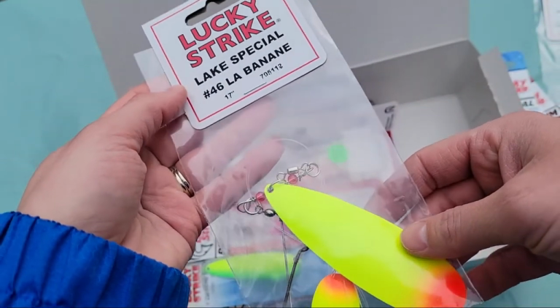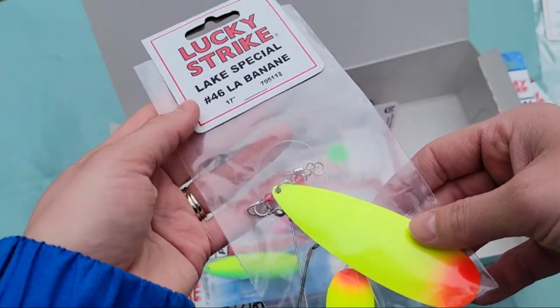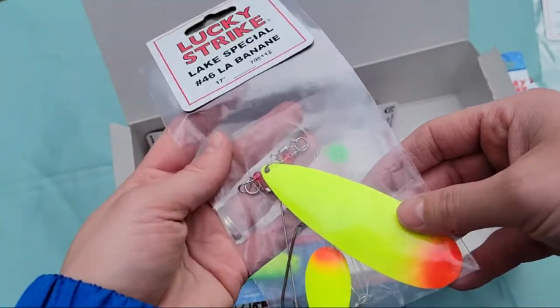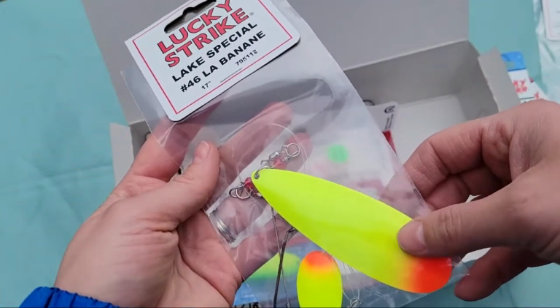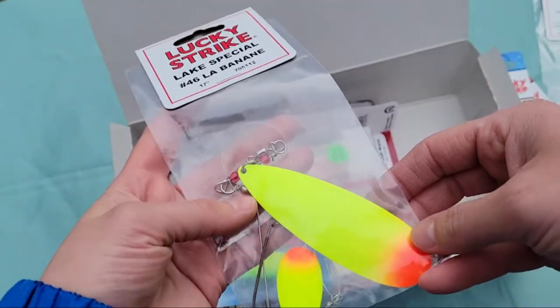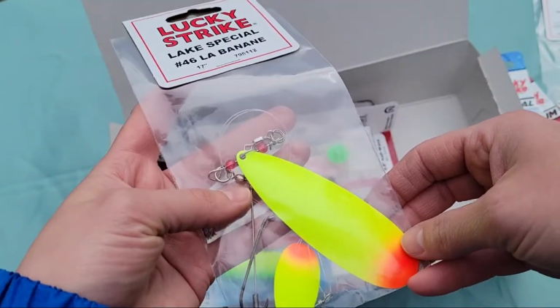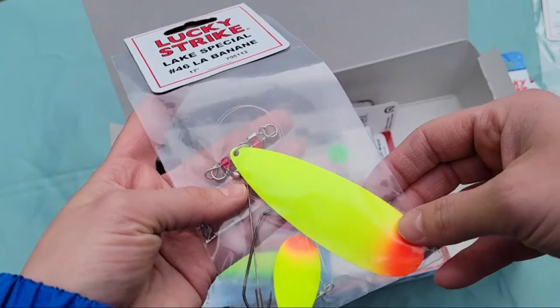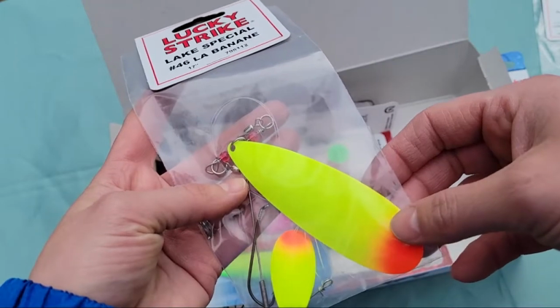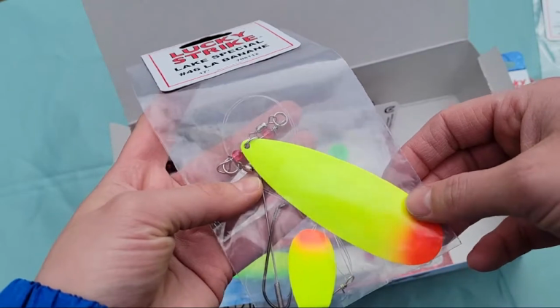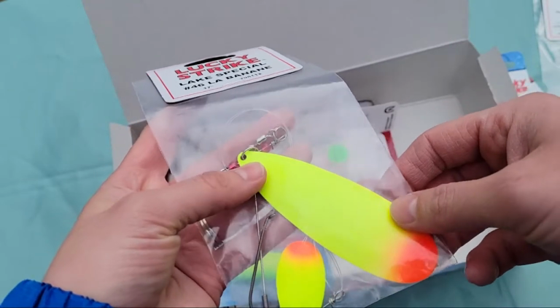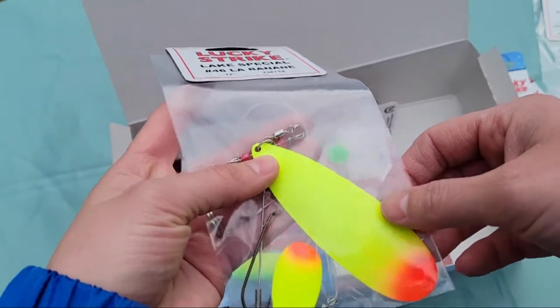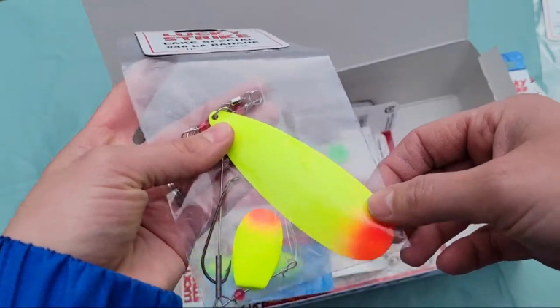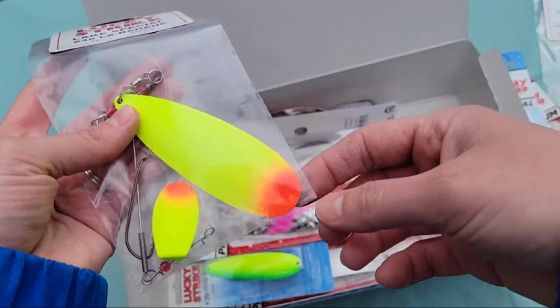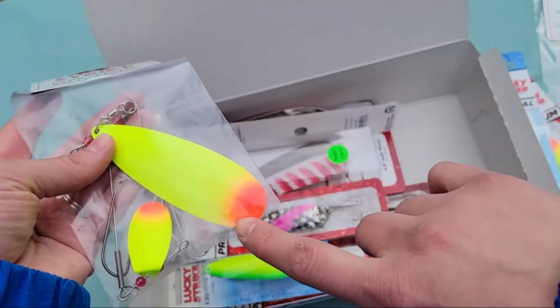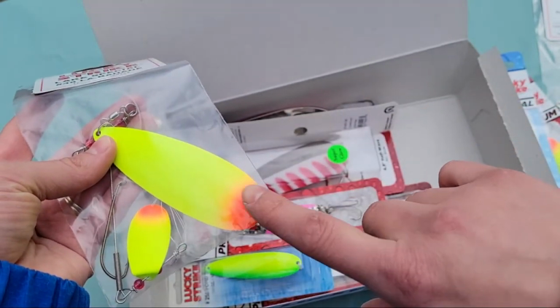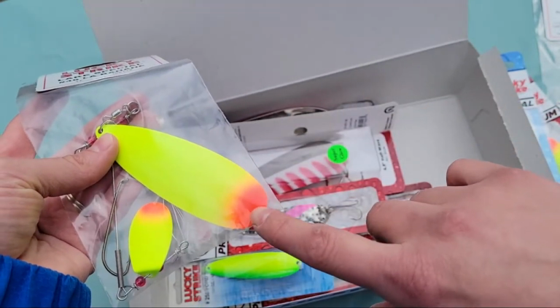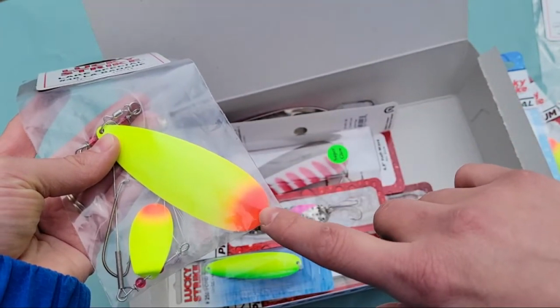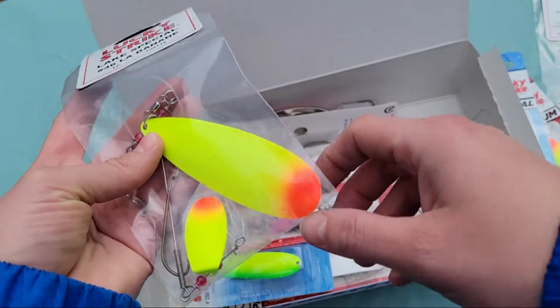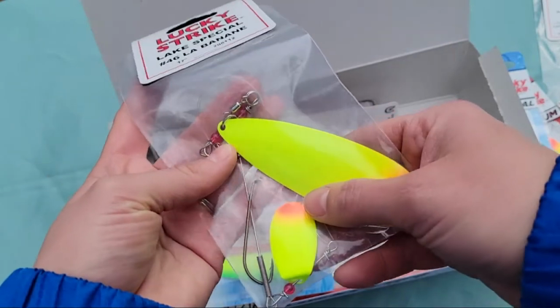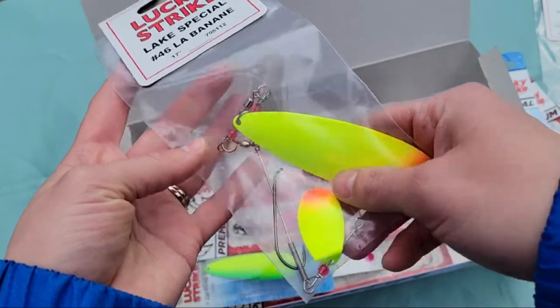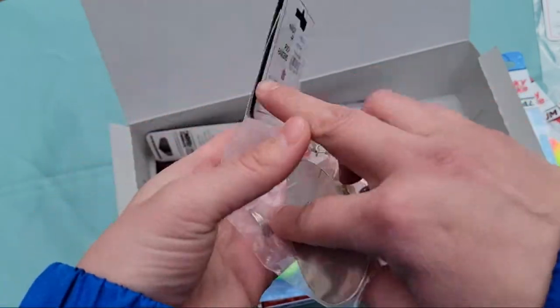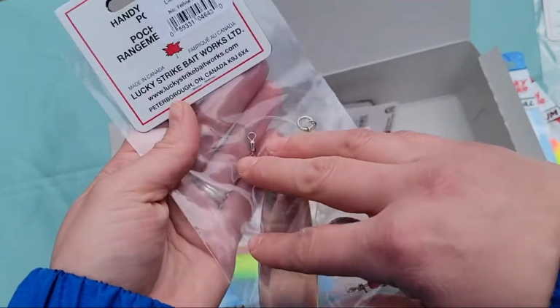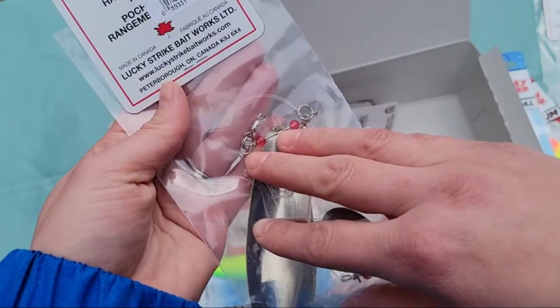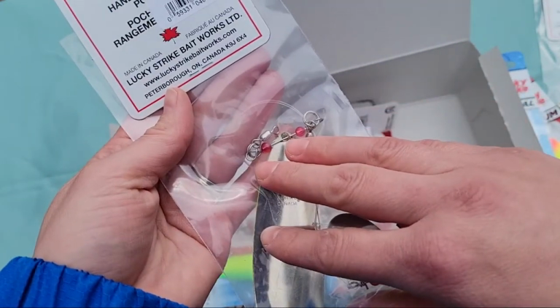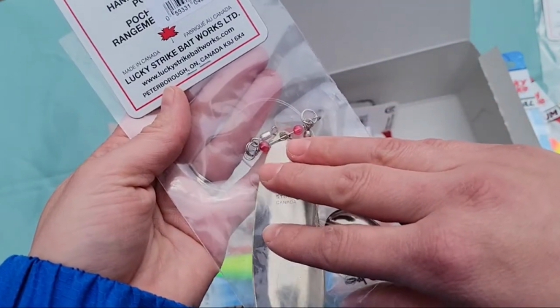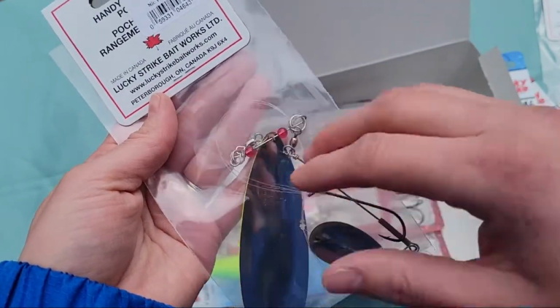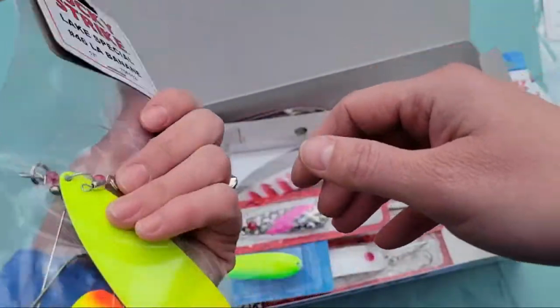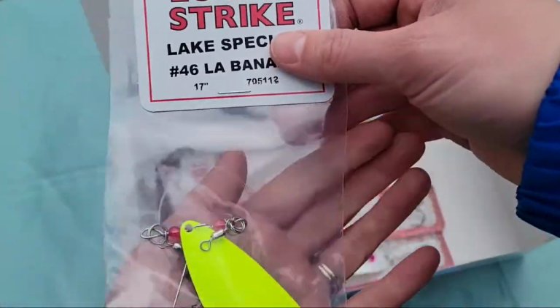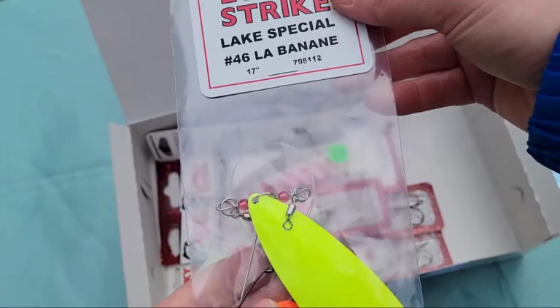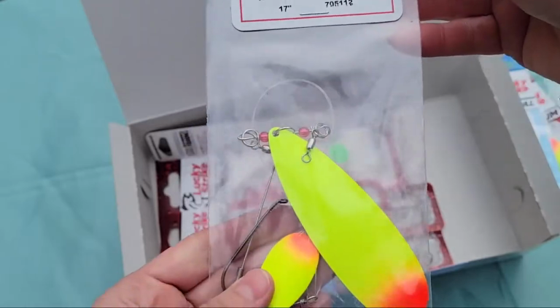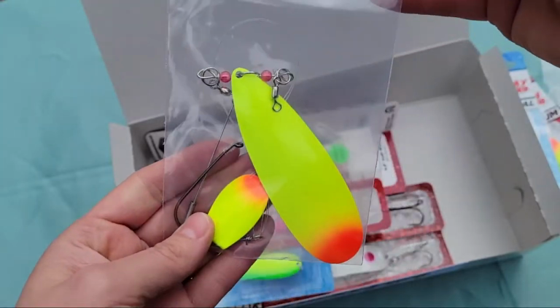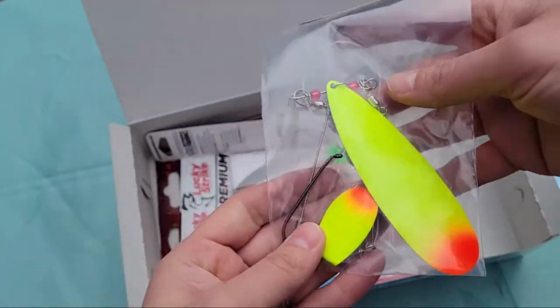Next is the Lake Special — chartreuse yellow with again that nice orangey-red on the tips. This one does not state the size specifically.